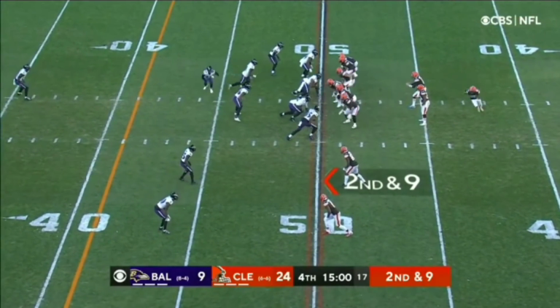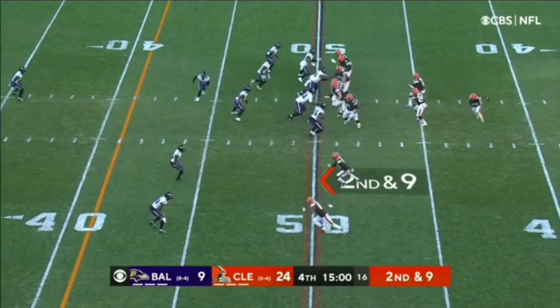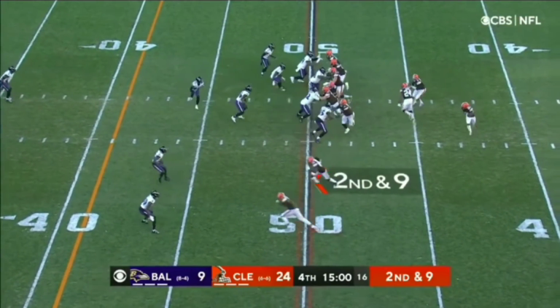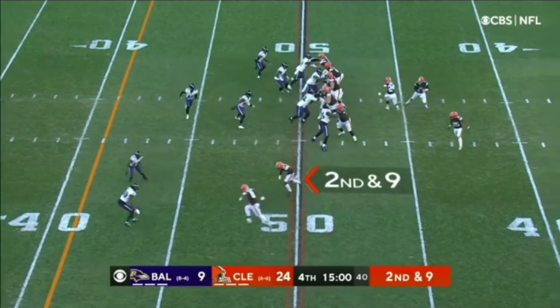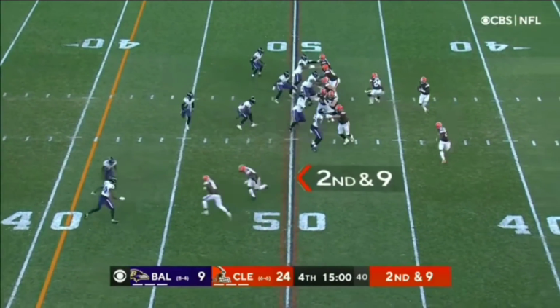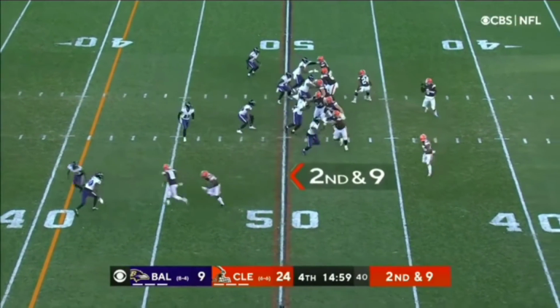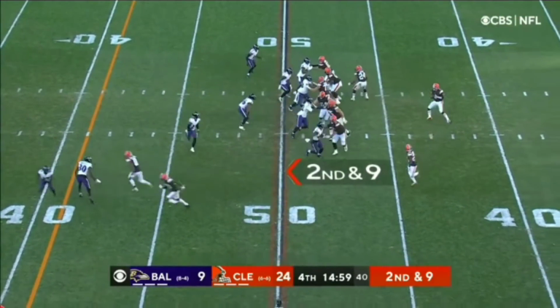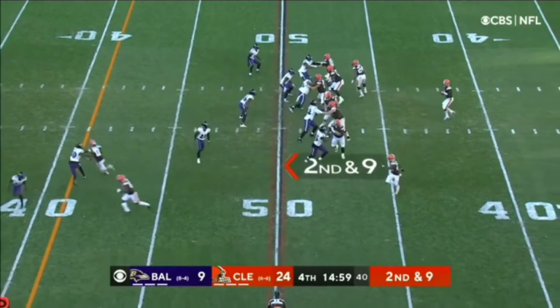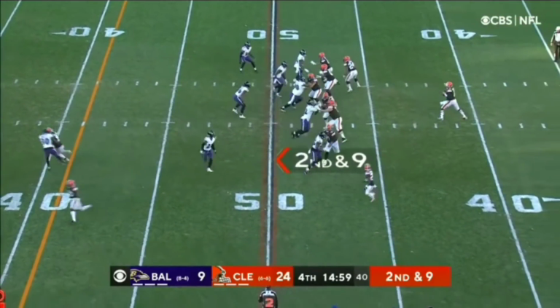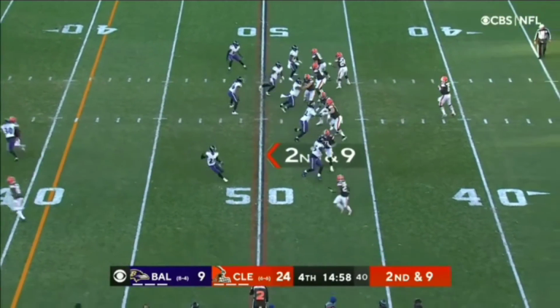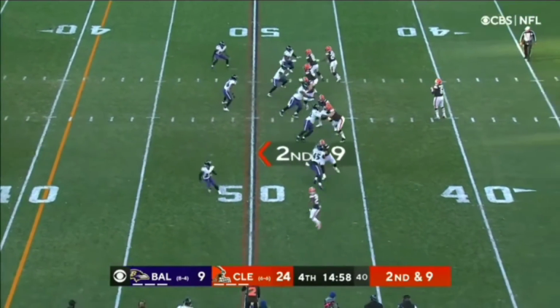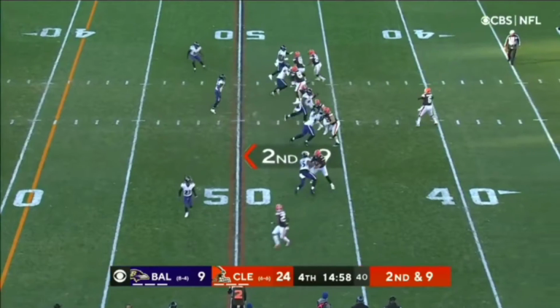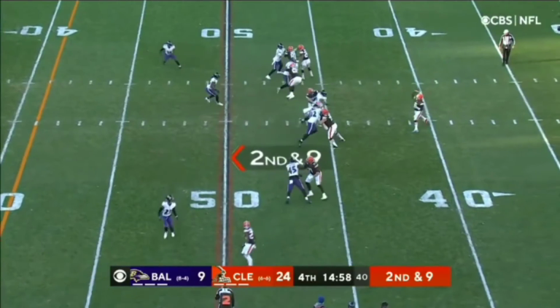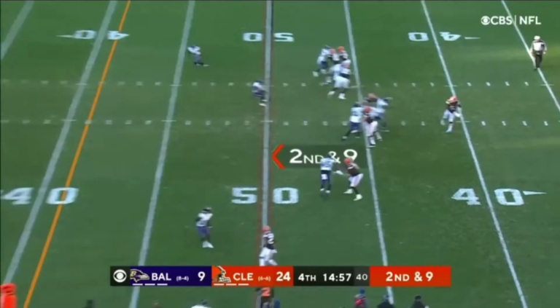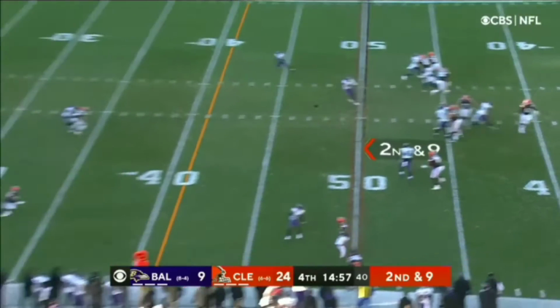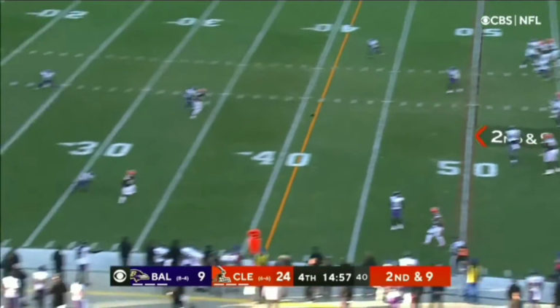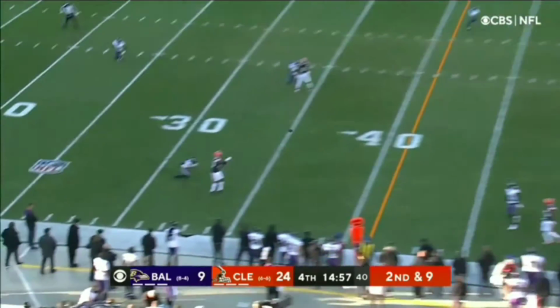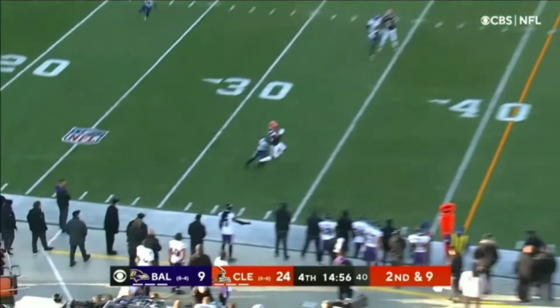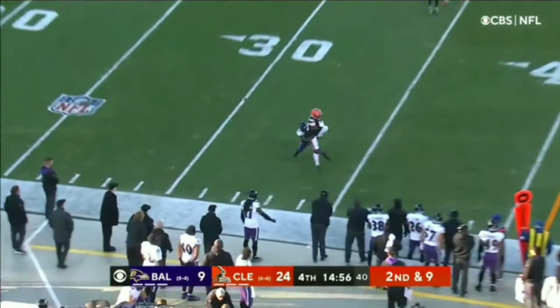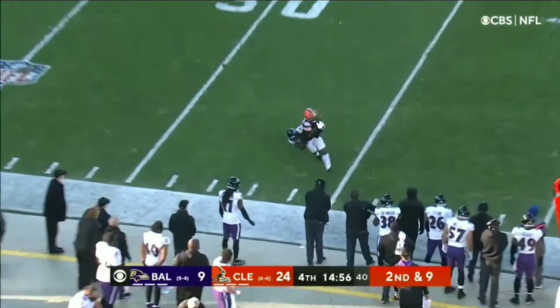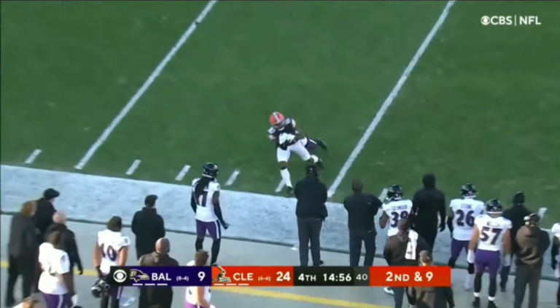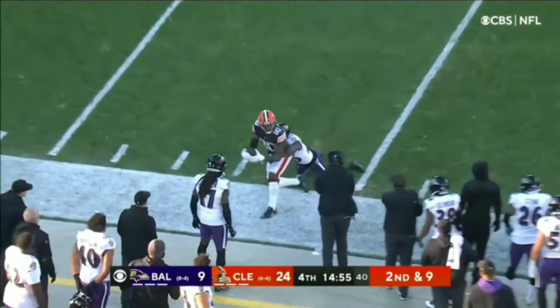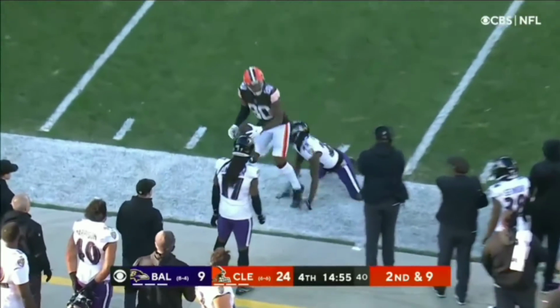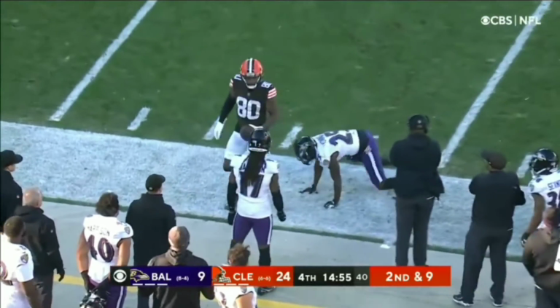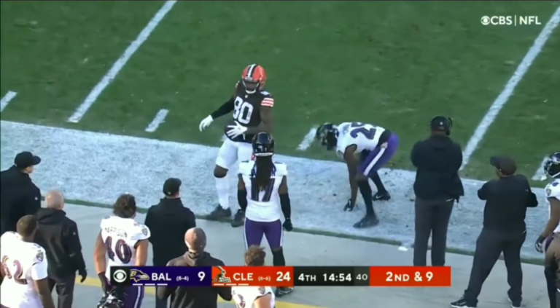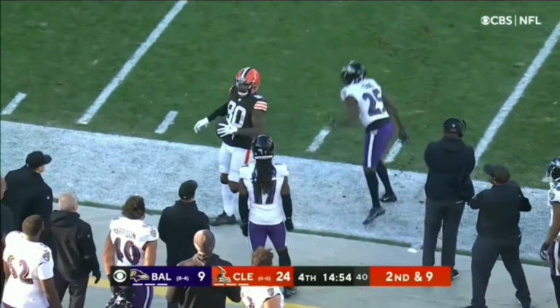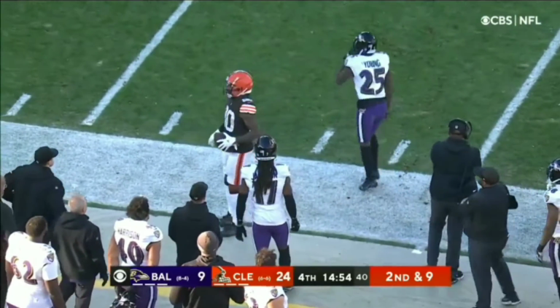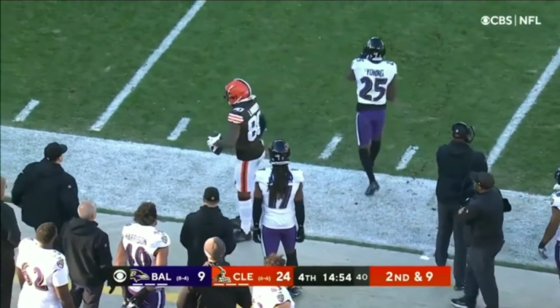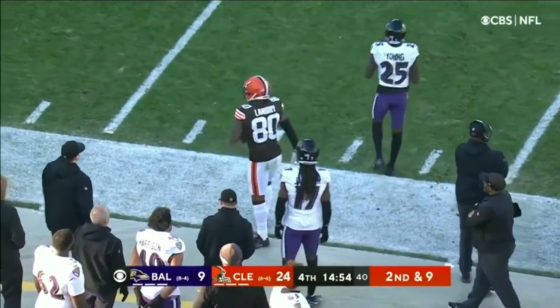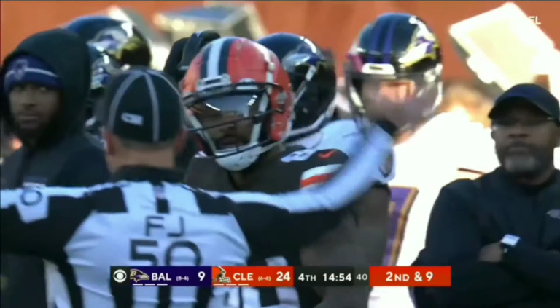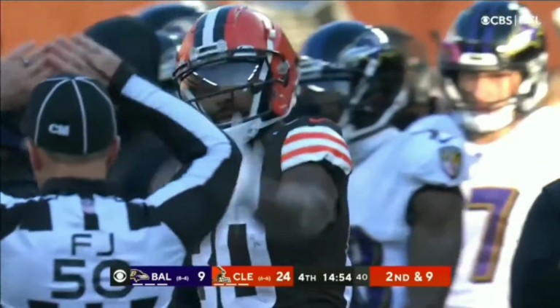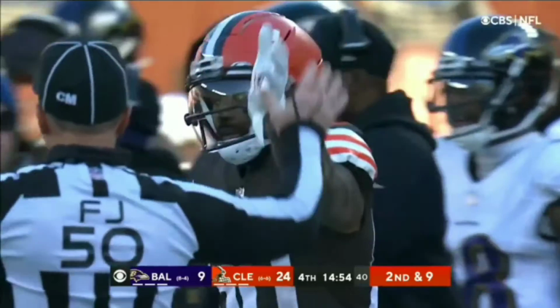Second down and nine. Mayfield in the first play of the fourth quarter. Look at the time — and a great pinpoint throw! It's caught by Landry.